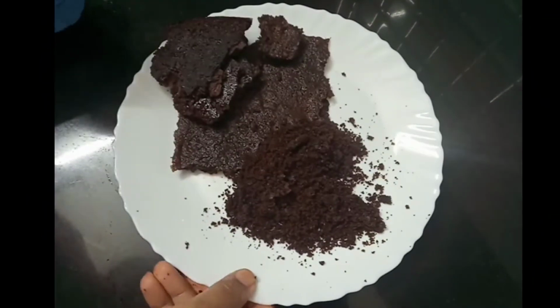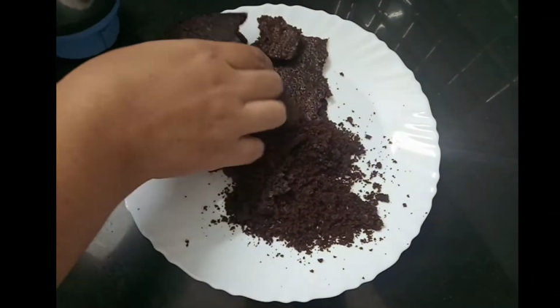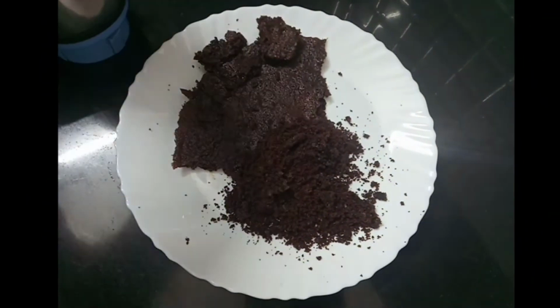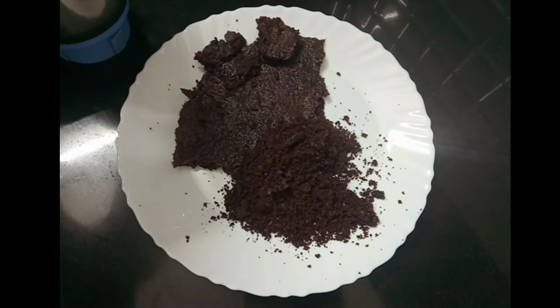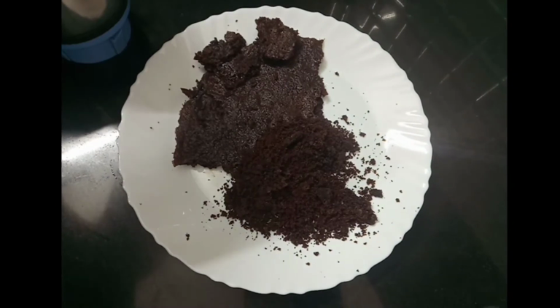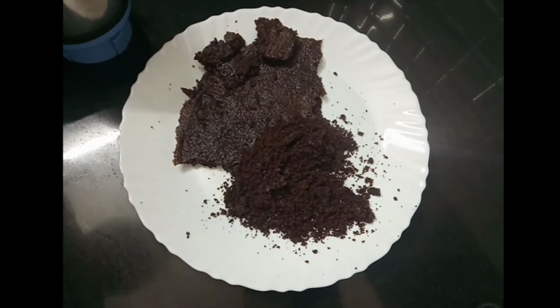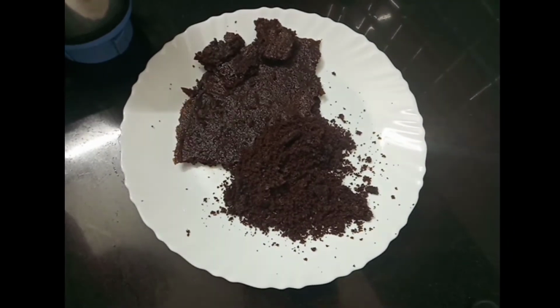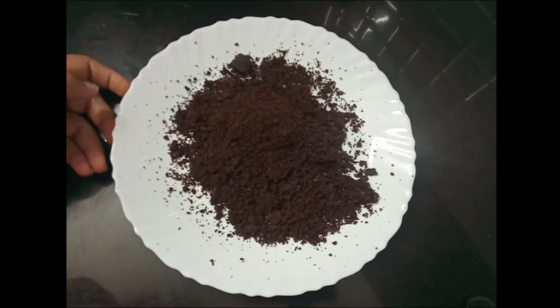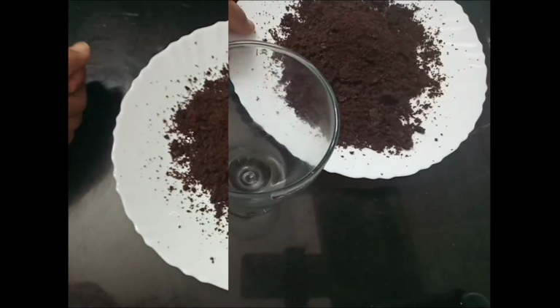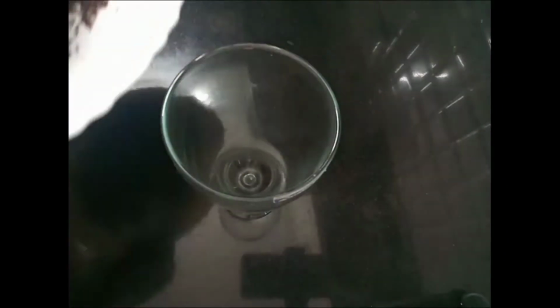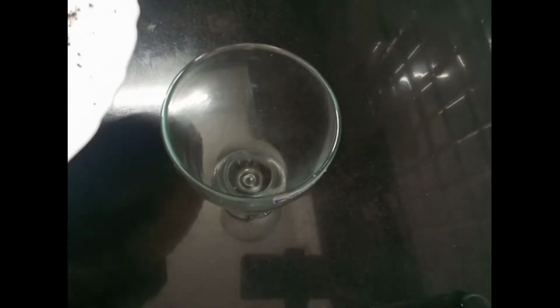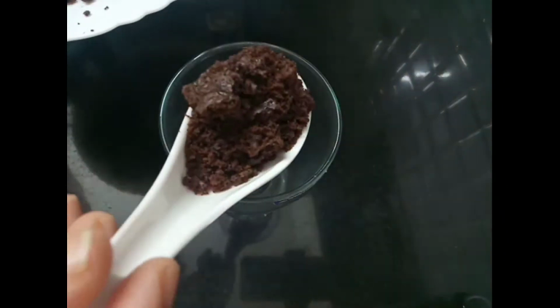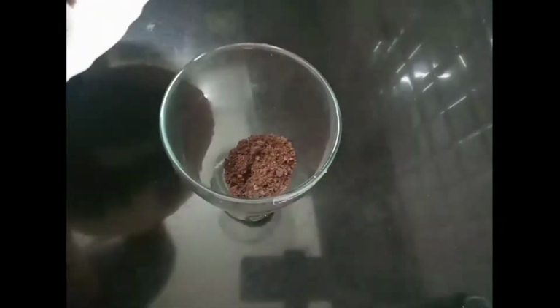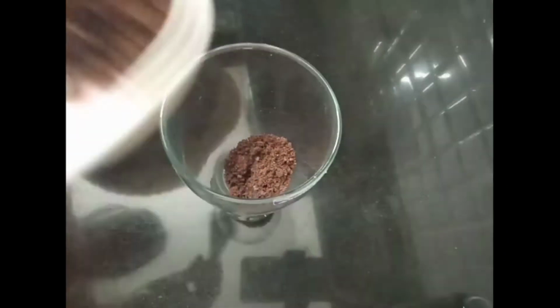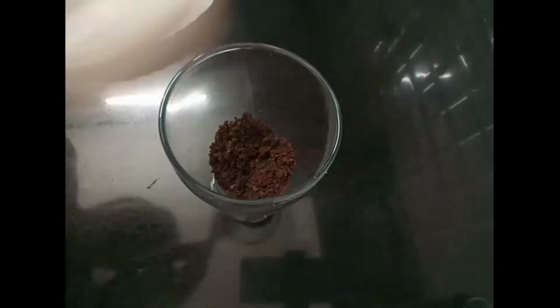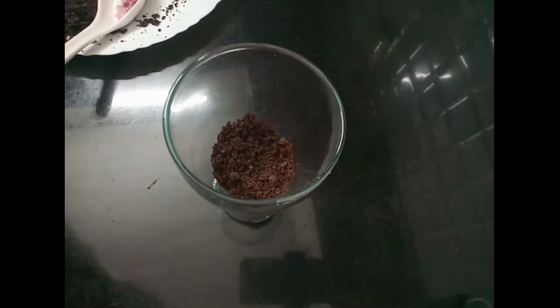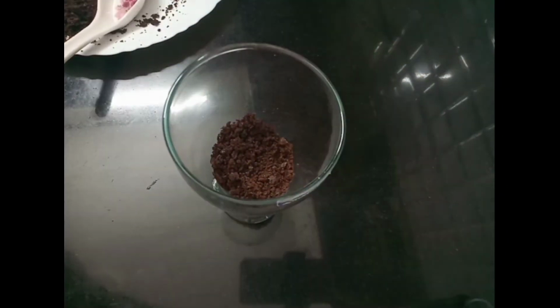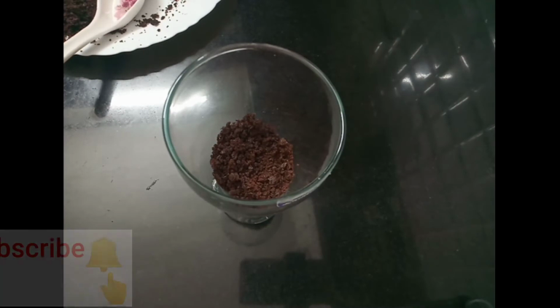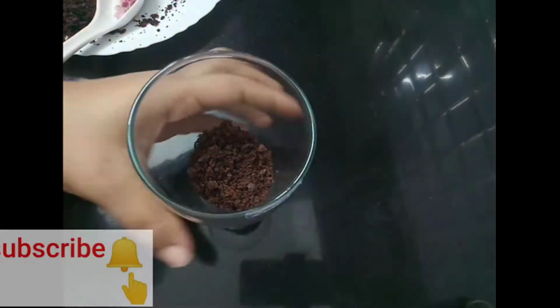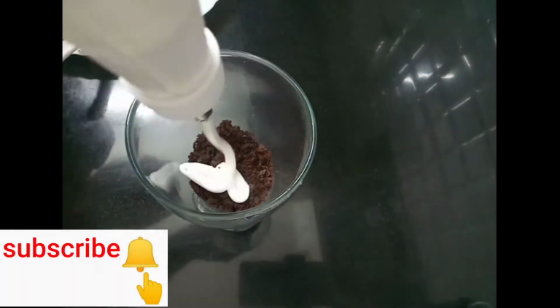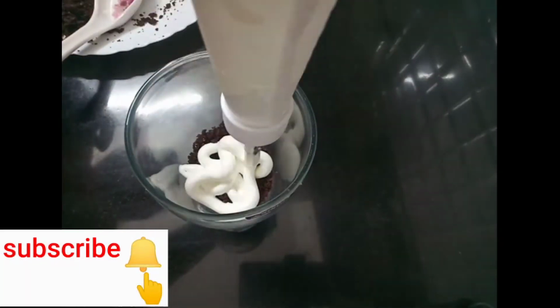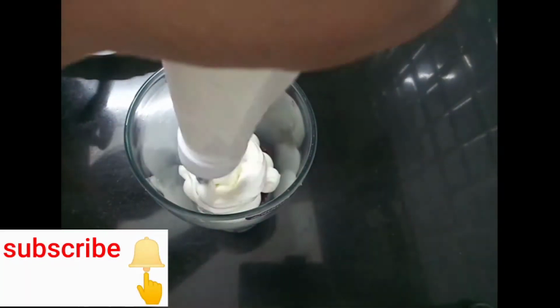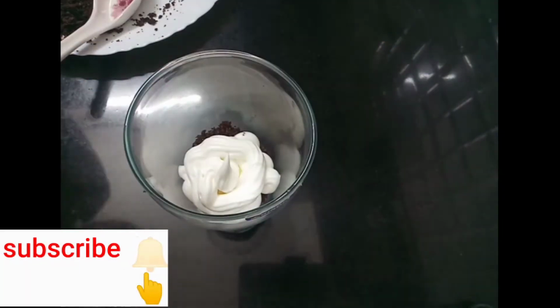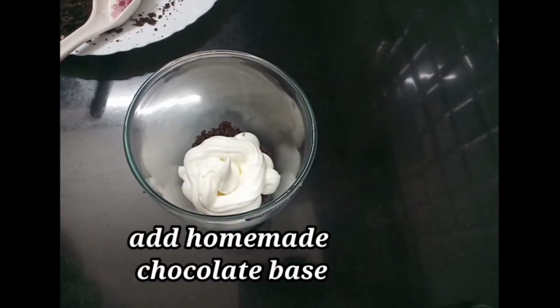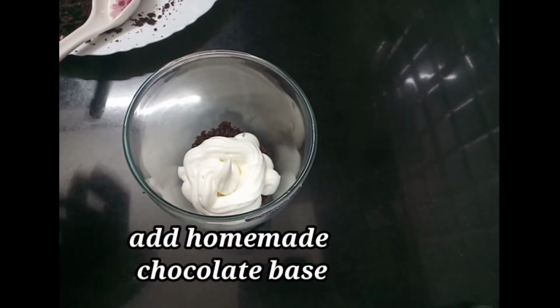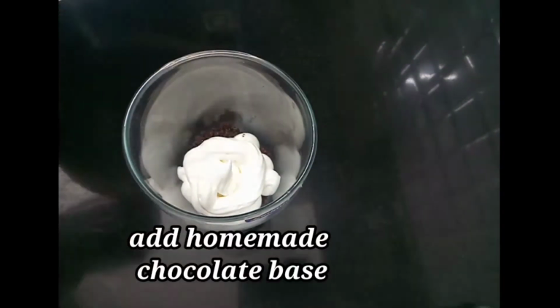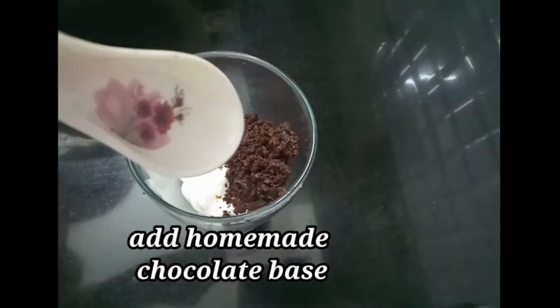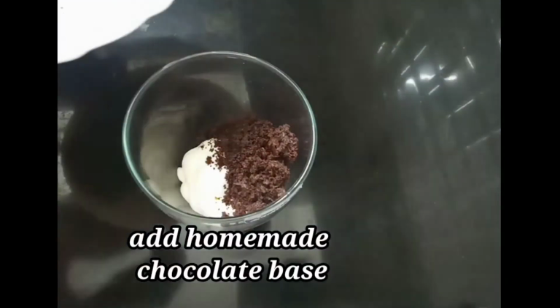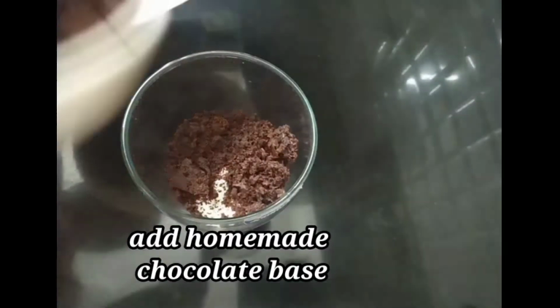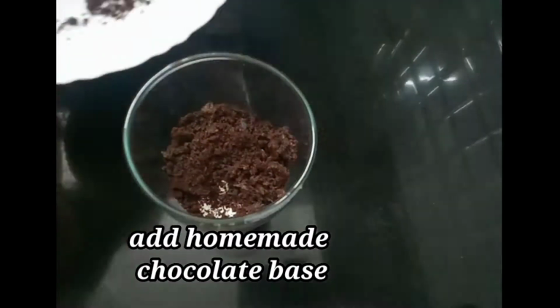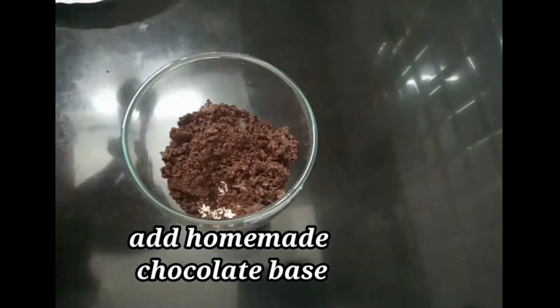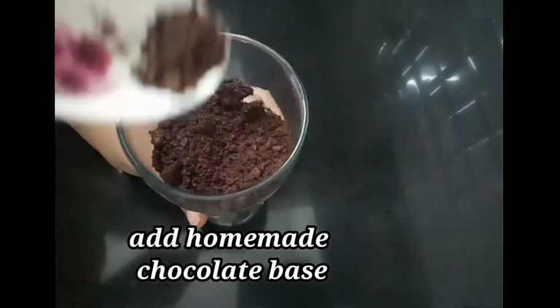This is a whipping cream in a glass. This is a chocolate base.